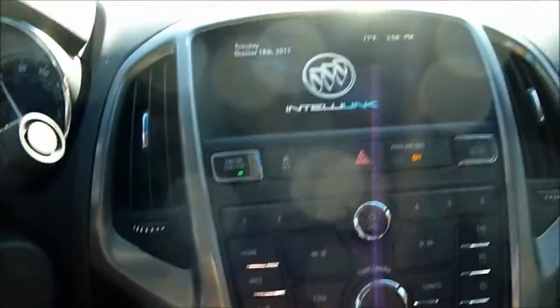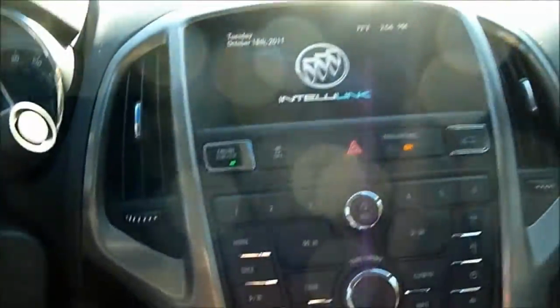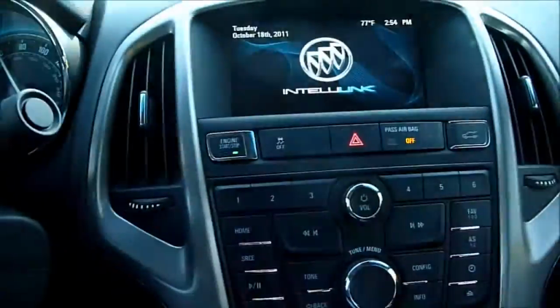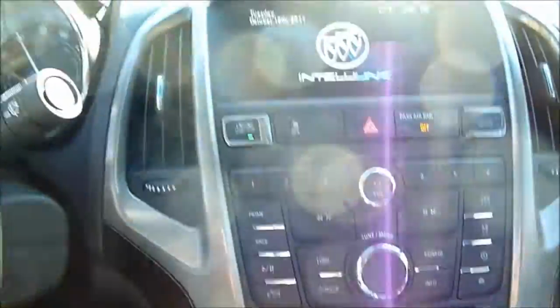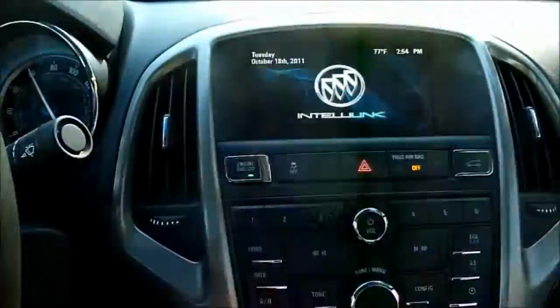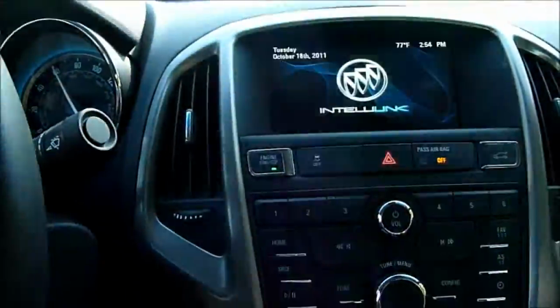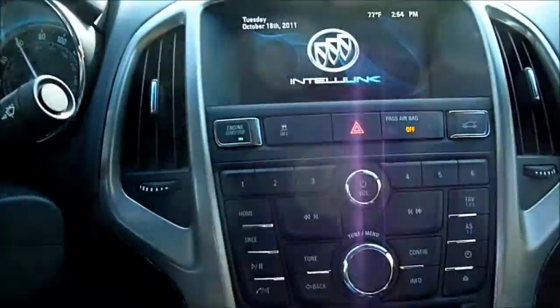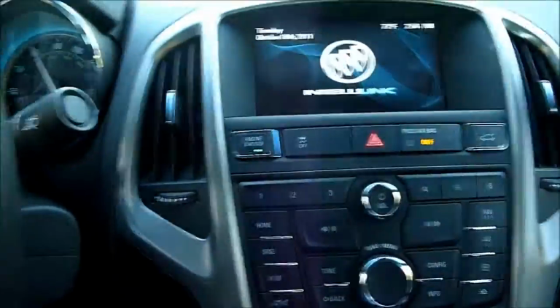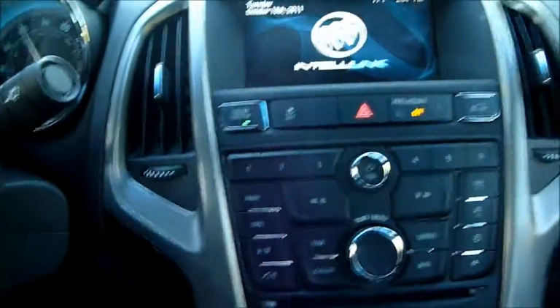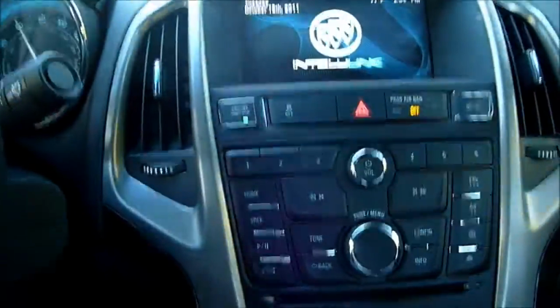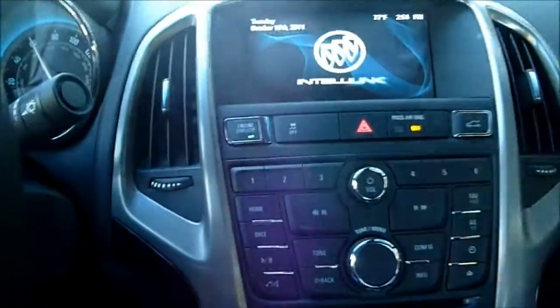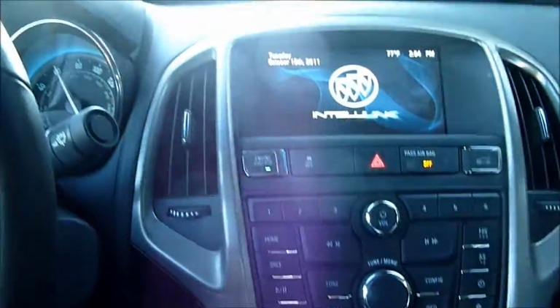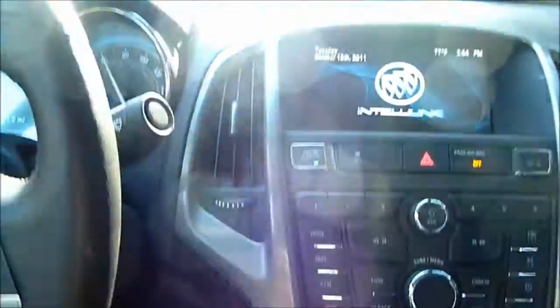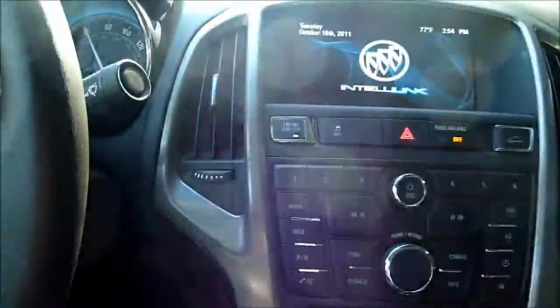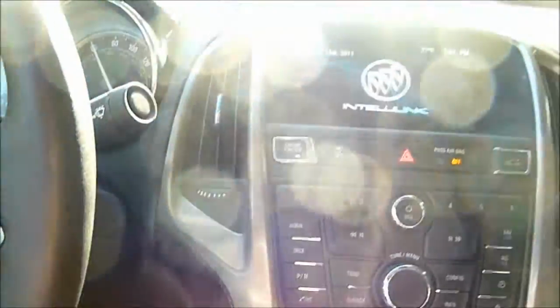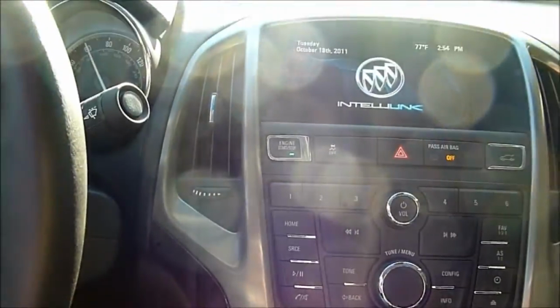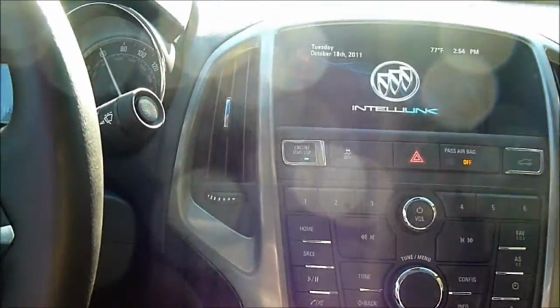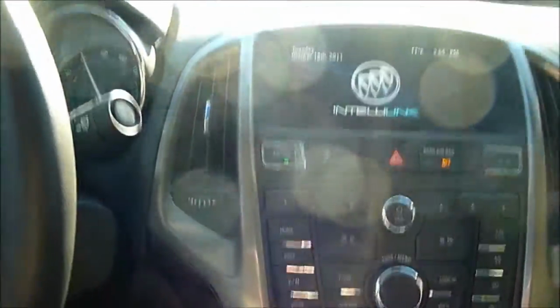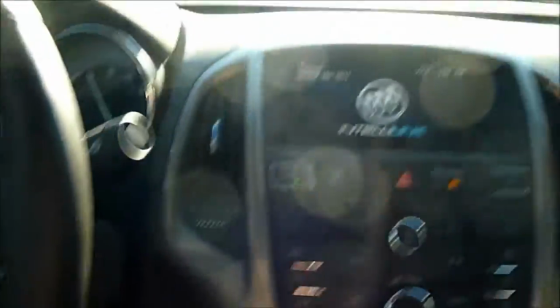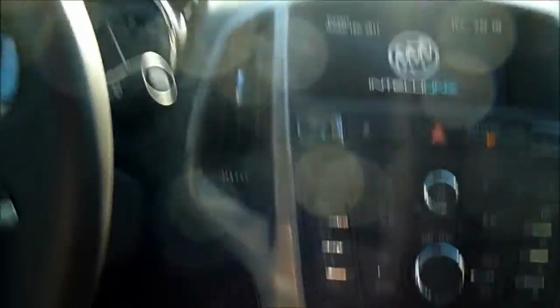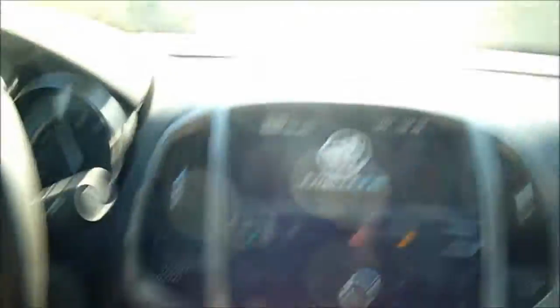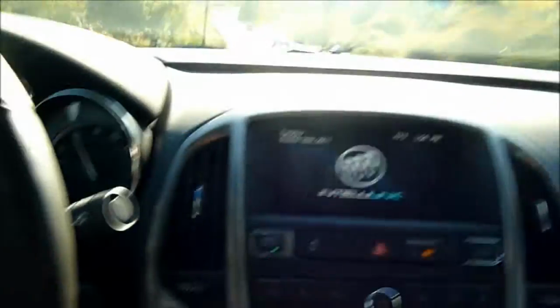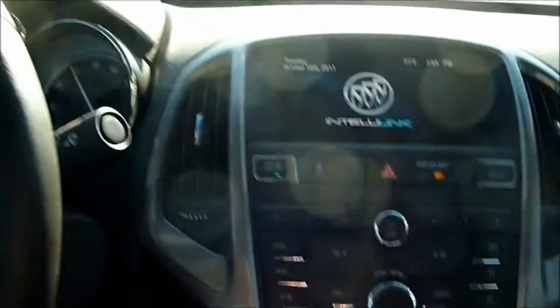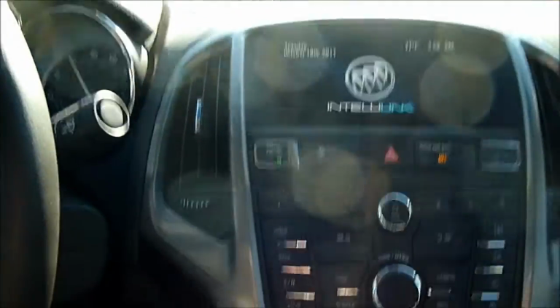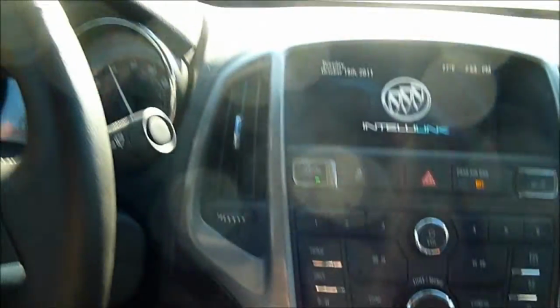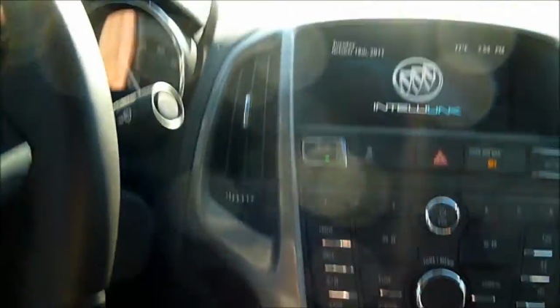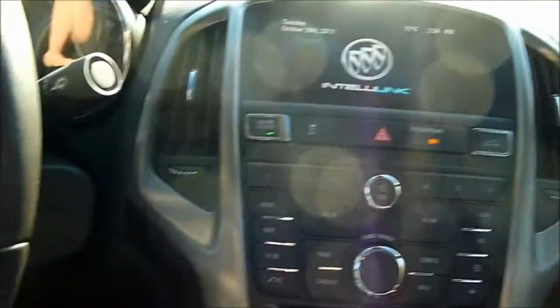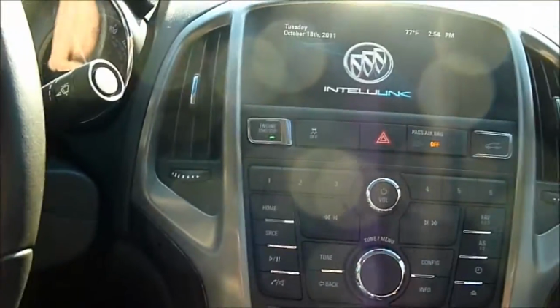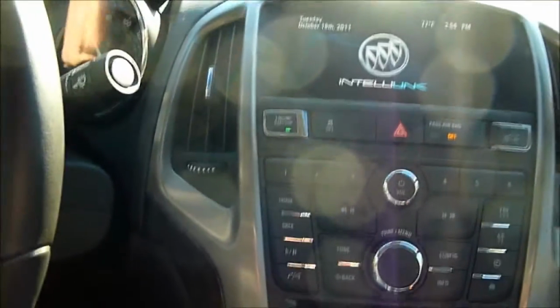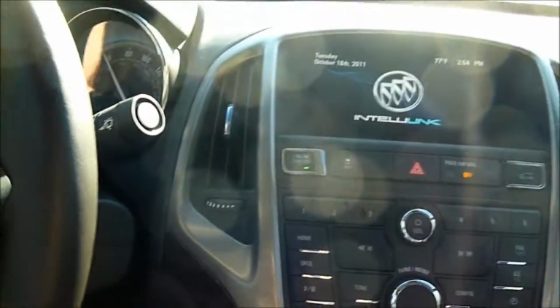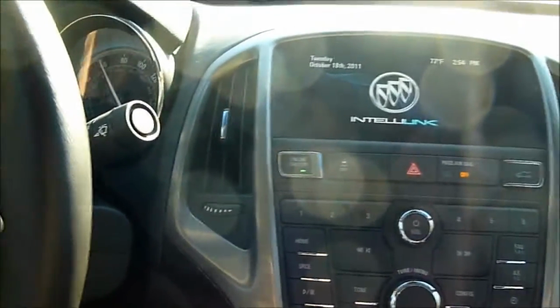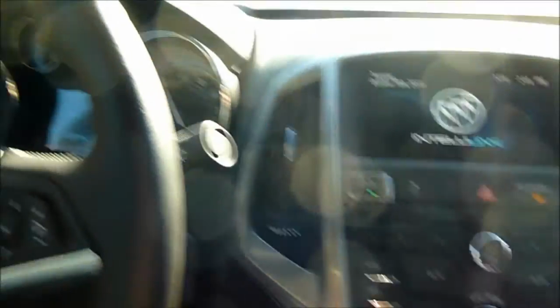Bose really made a point to talk about their sound system integration in this particular vehicle. It's a 10-speaker sound system and it sounds pretty good for the most part. I think most people will like it.